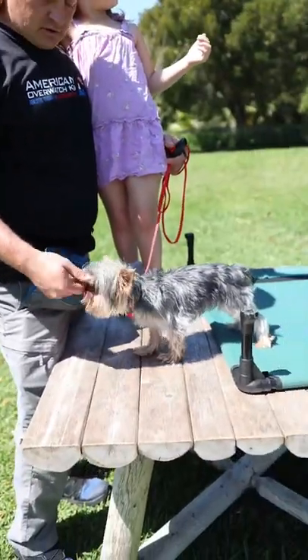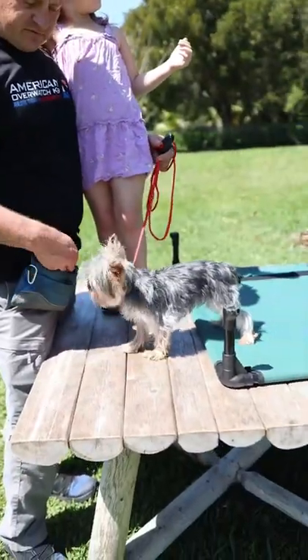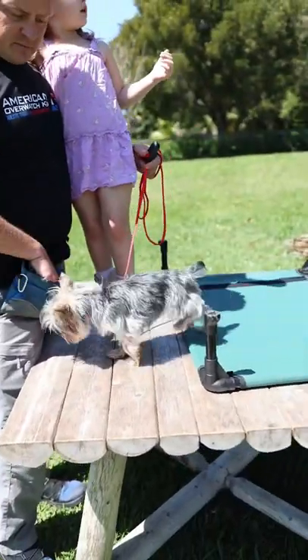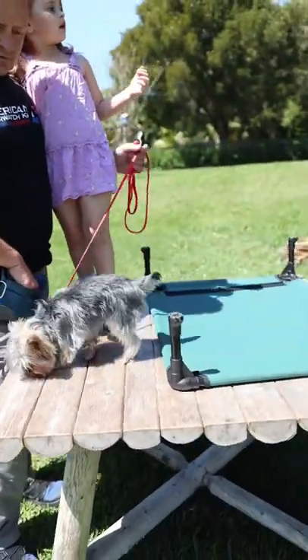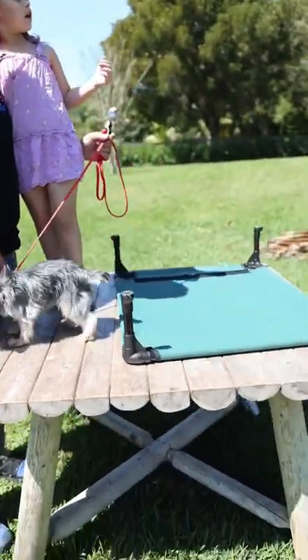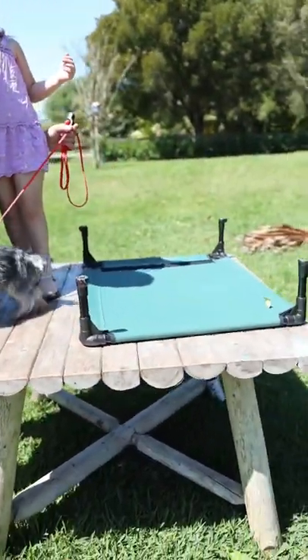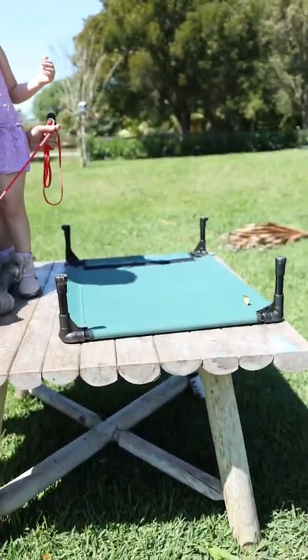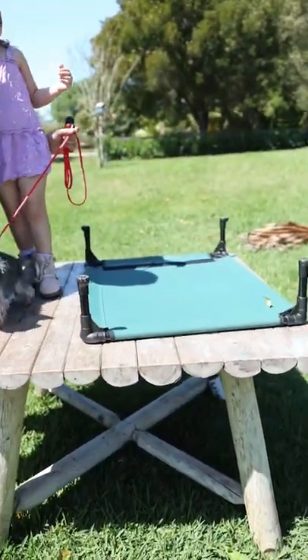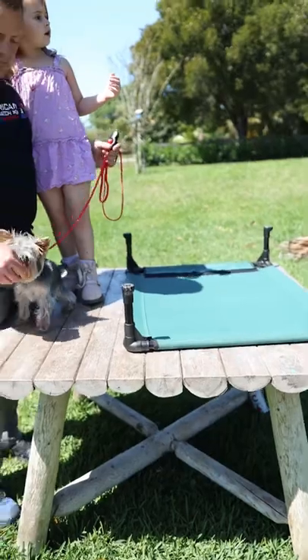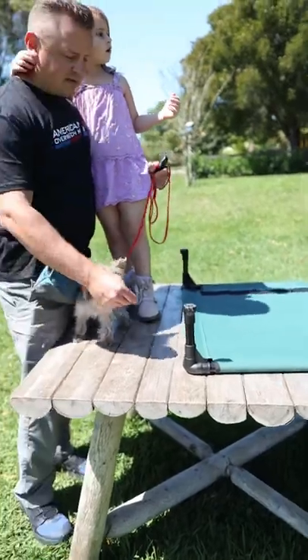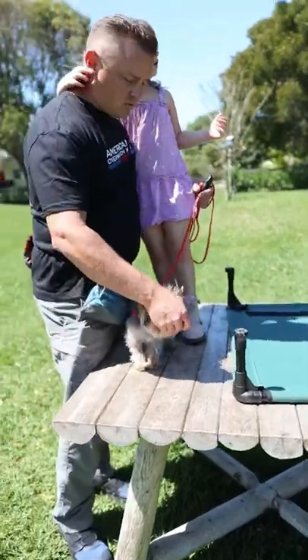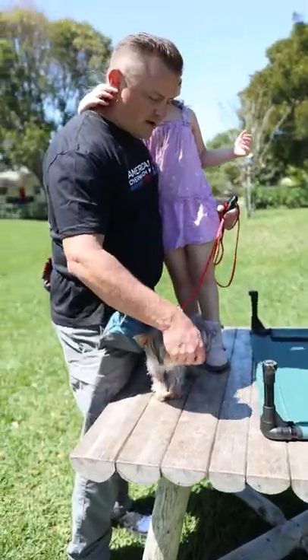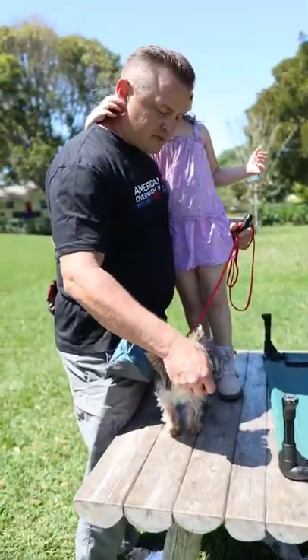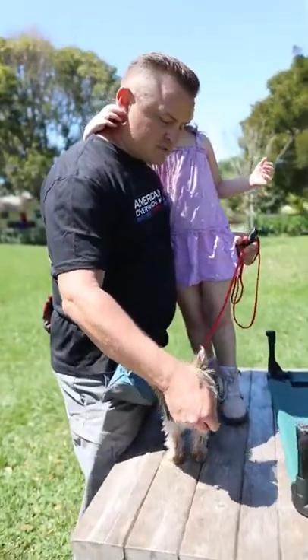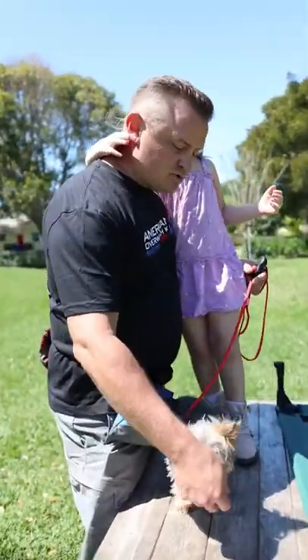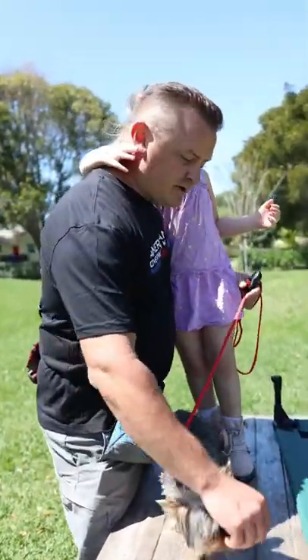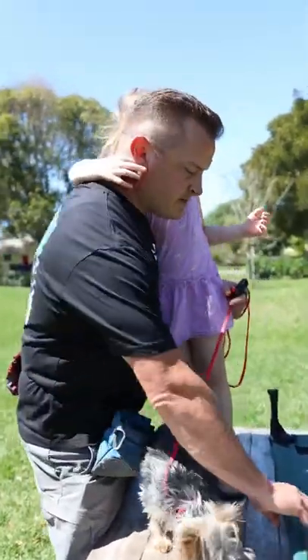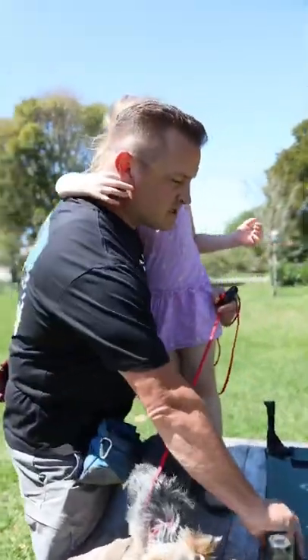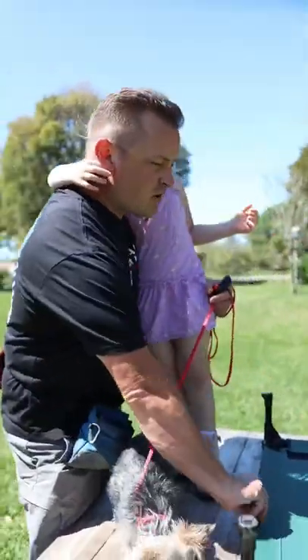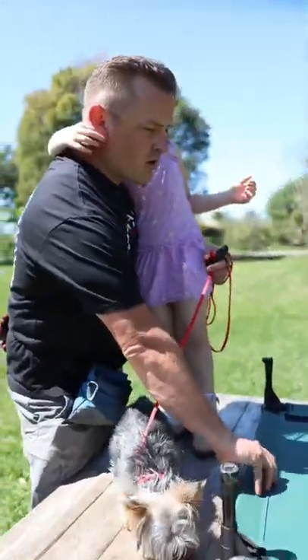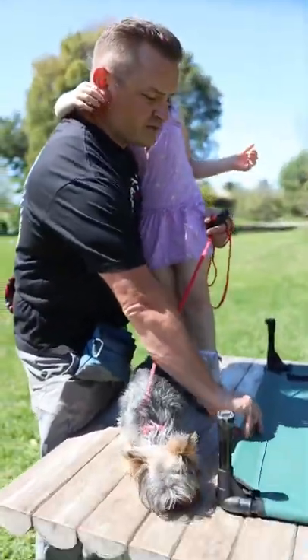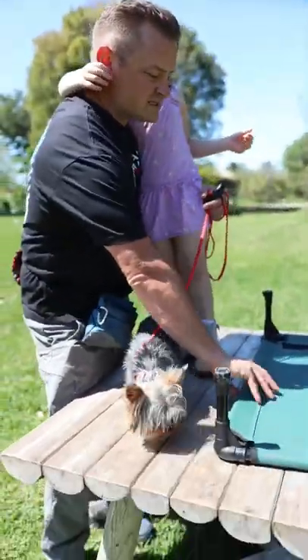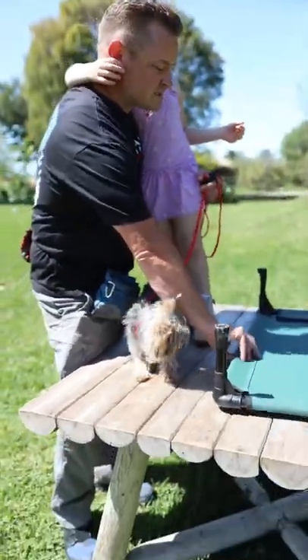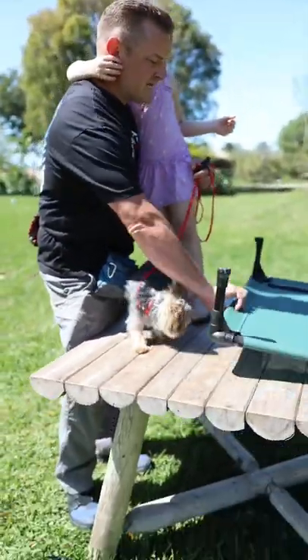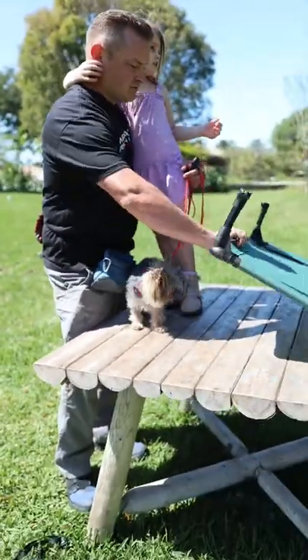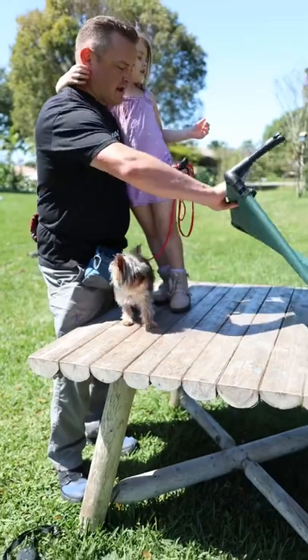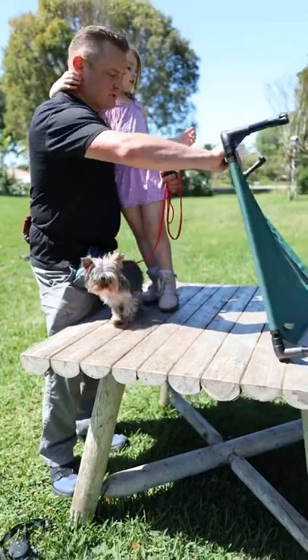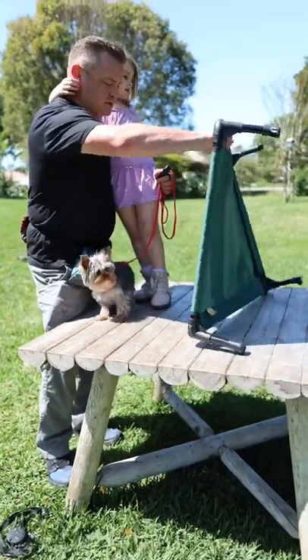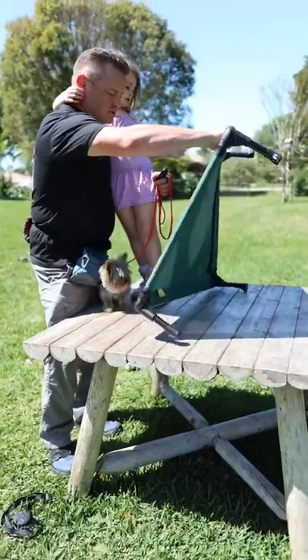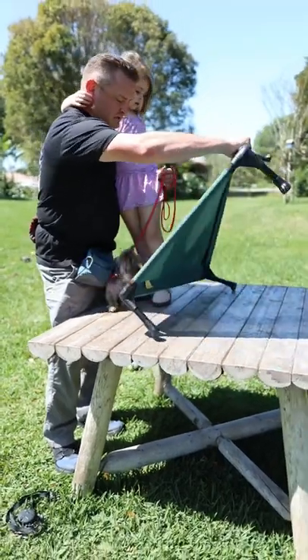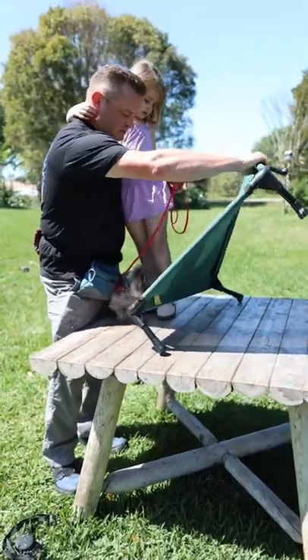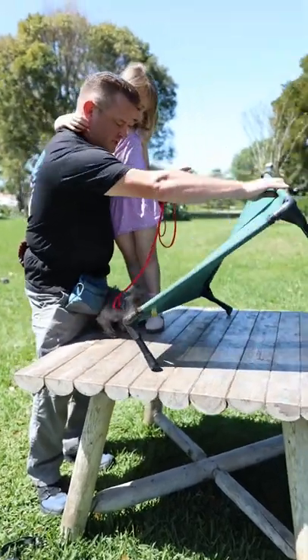You notice we had to flip the place board over because when we put it the other way, it's almost too big for him to get on and off — he's such a teeny little guy. So let me show you what that looks like.